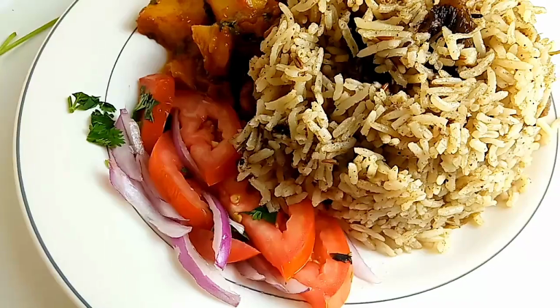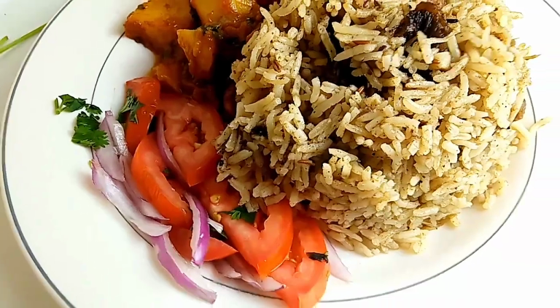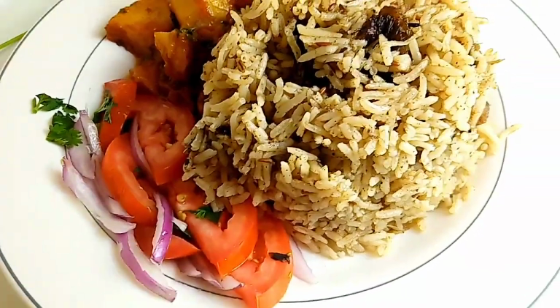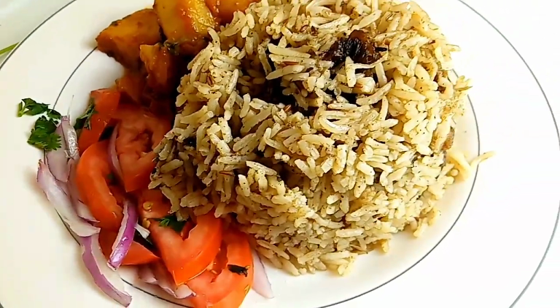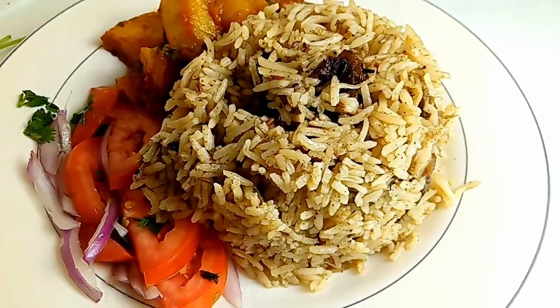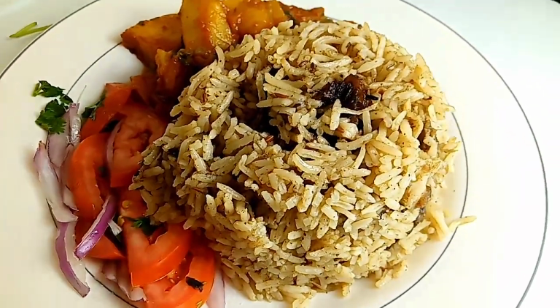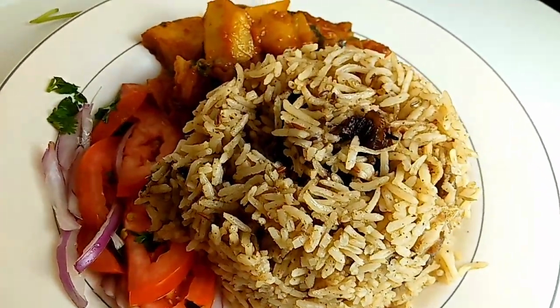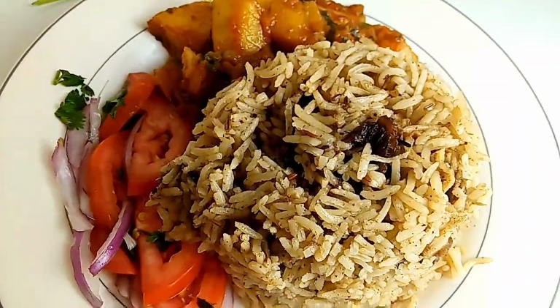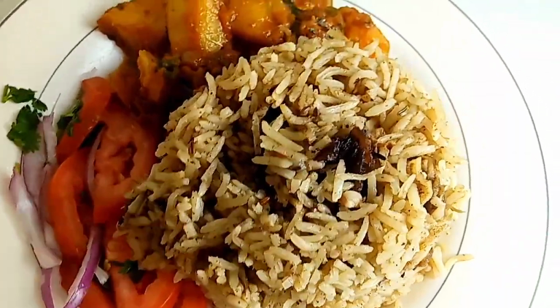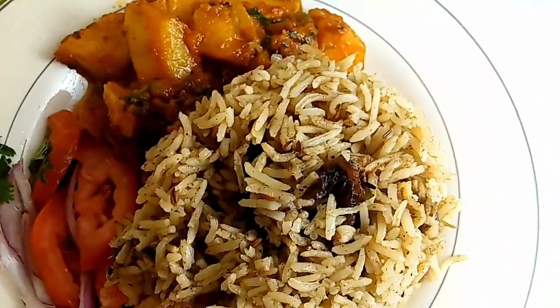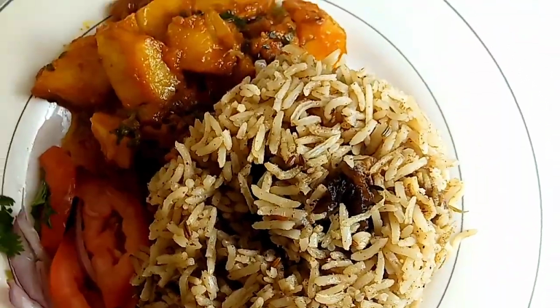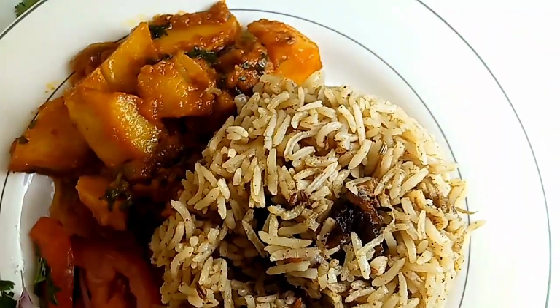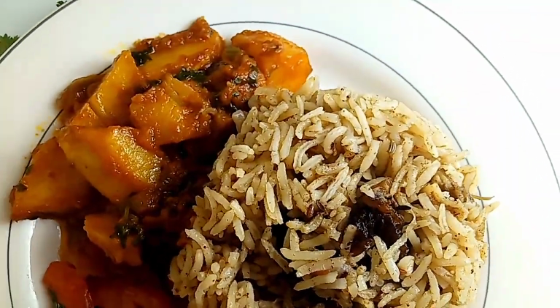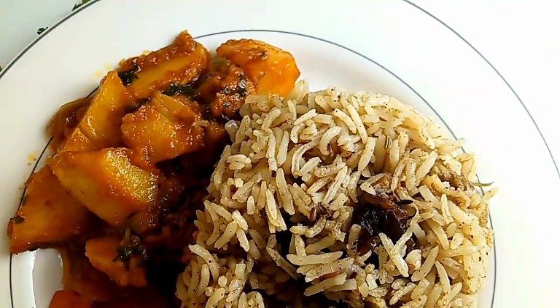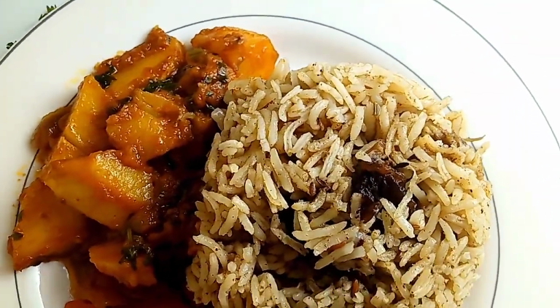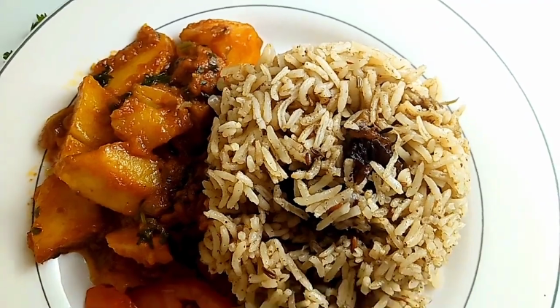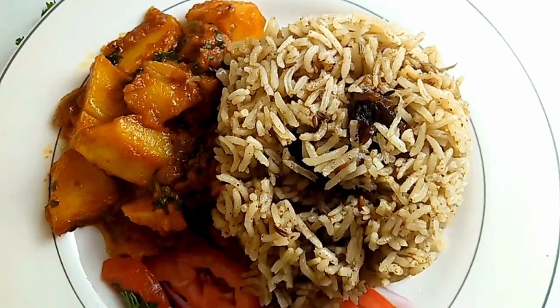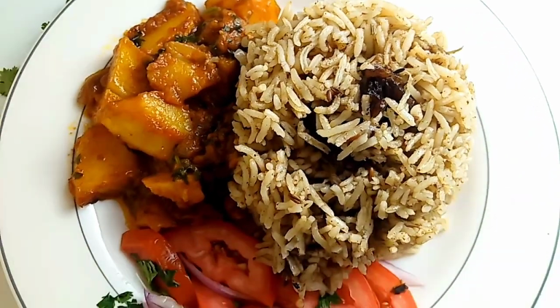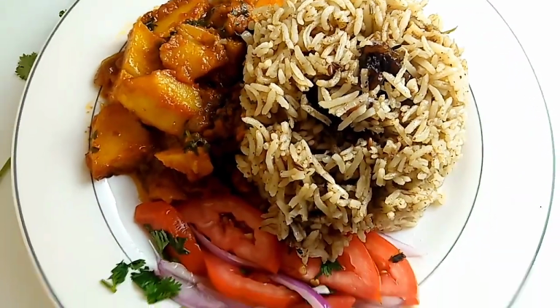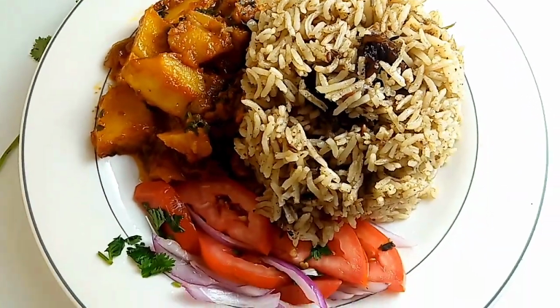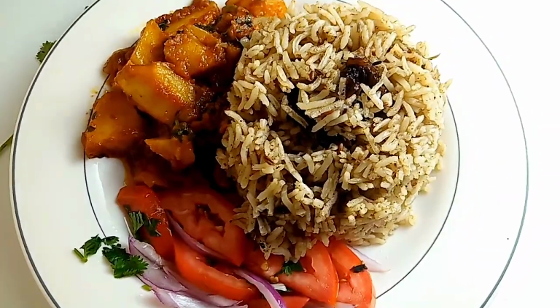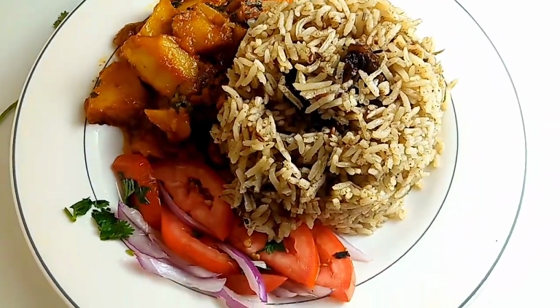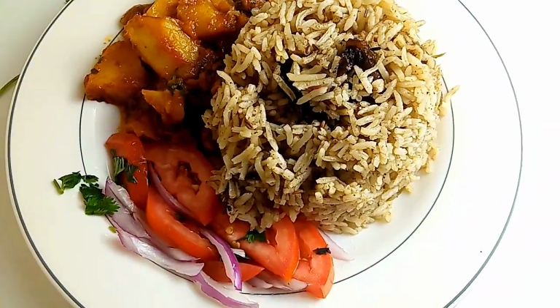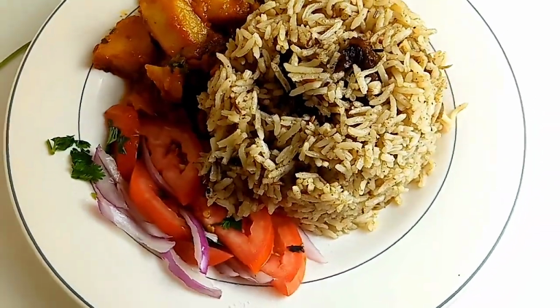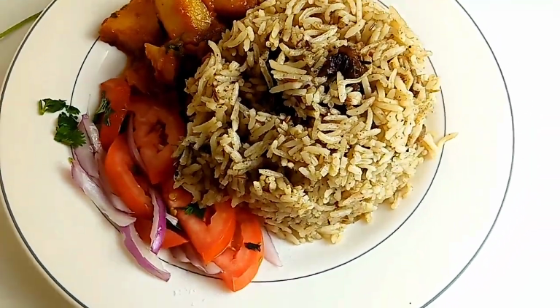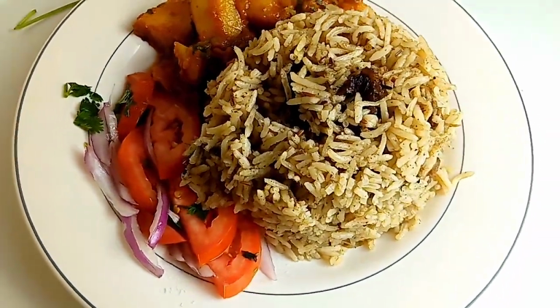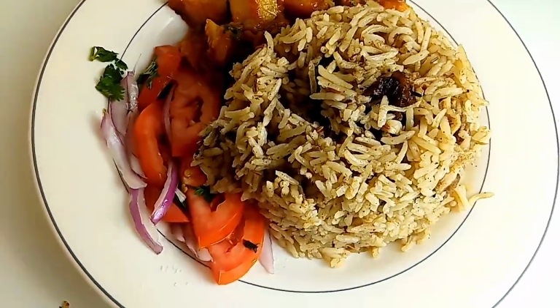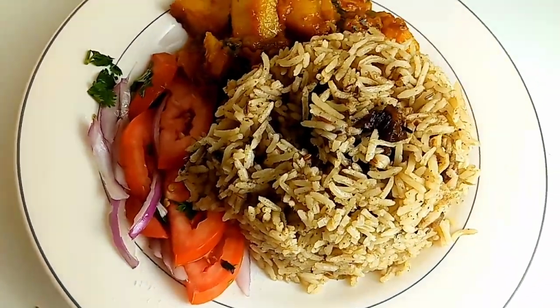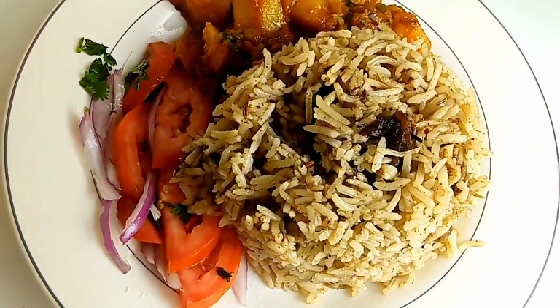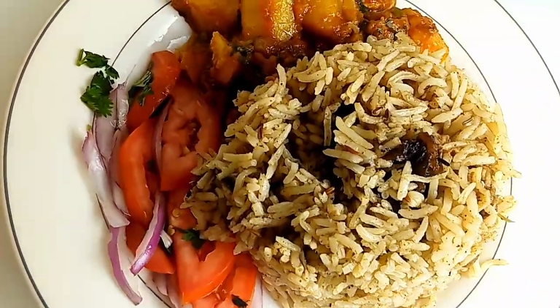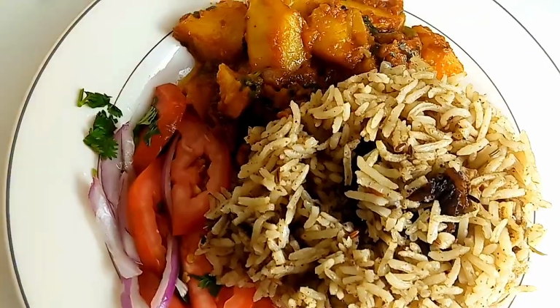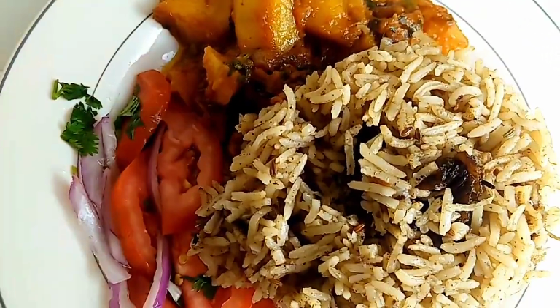Hello beautiful people, welcome back to Jikoni Angu where we do simple and amazing recipes at the comfort of your home. In today's video we are going to make an amazing and tasty beef pilau at home.